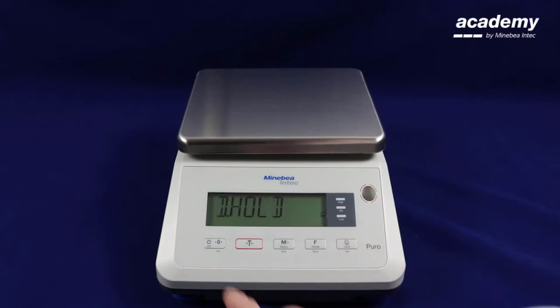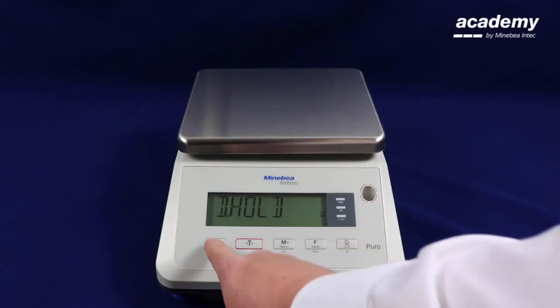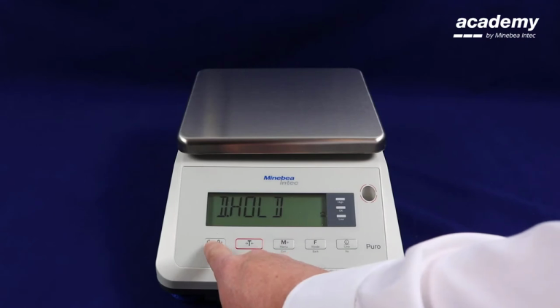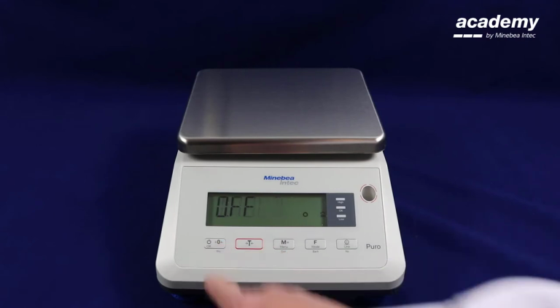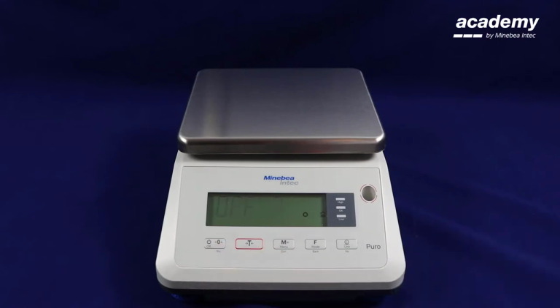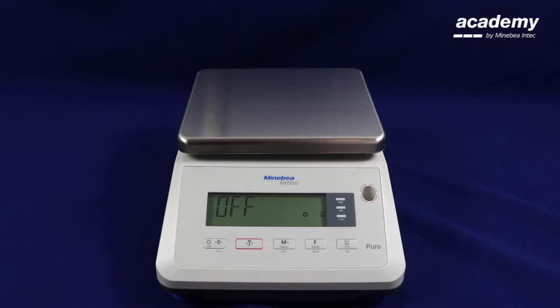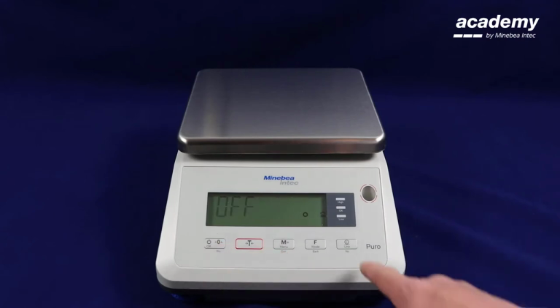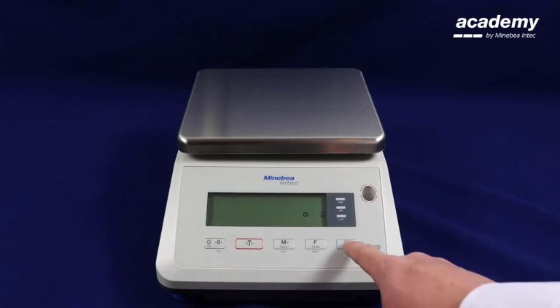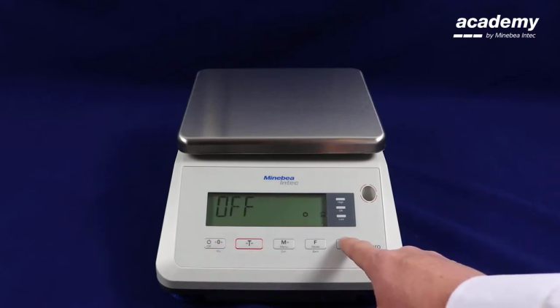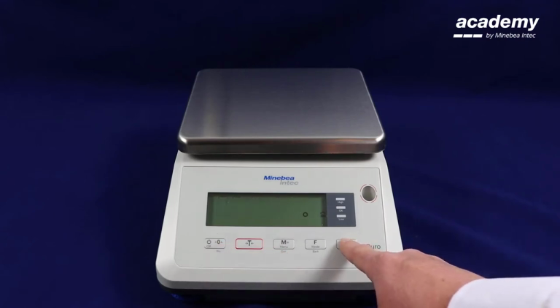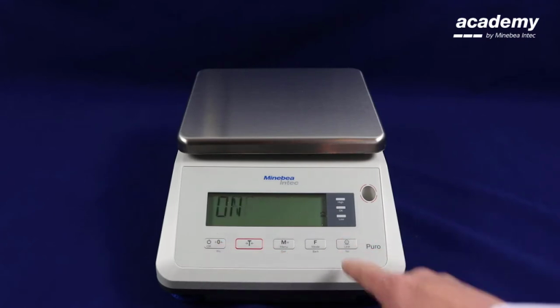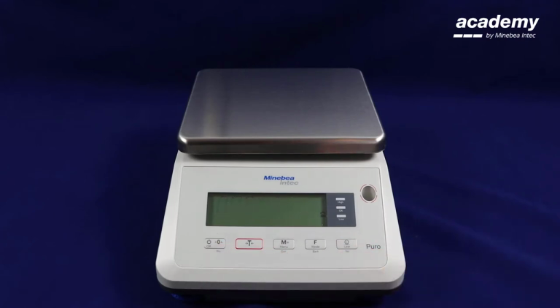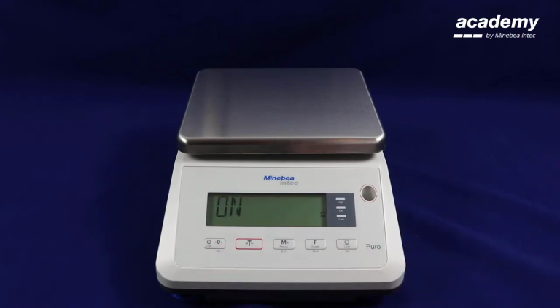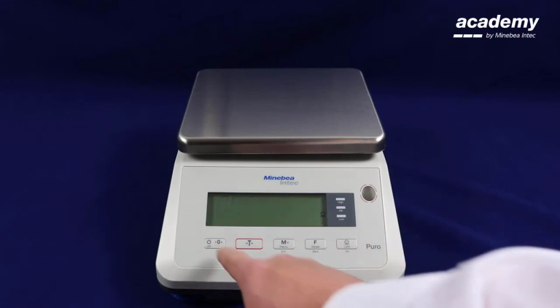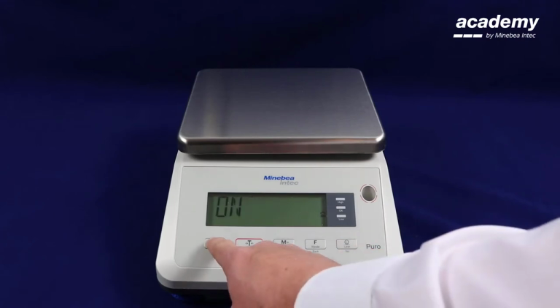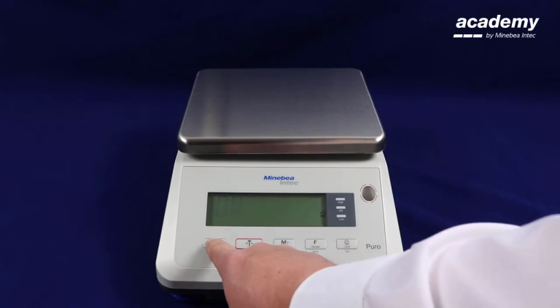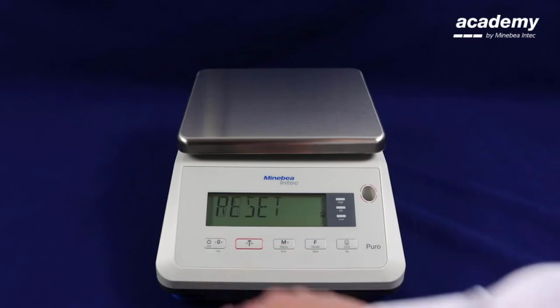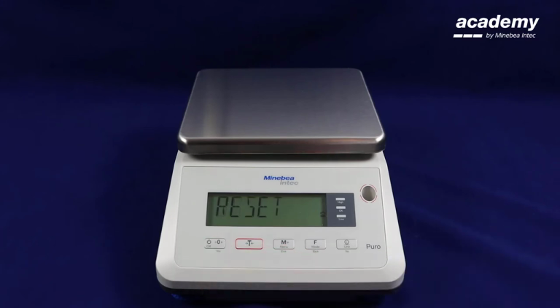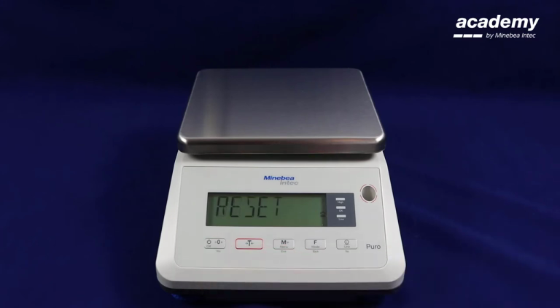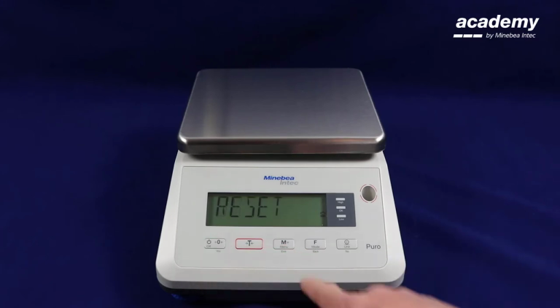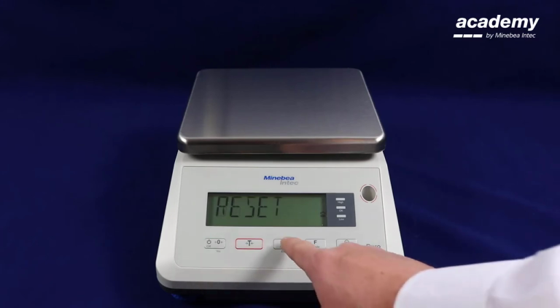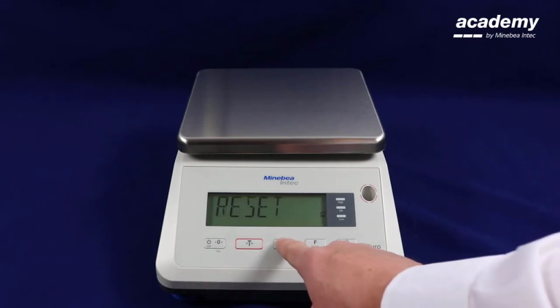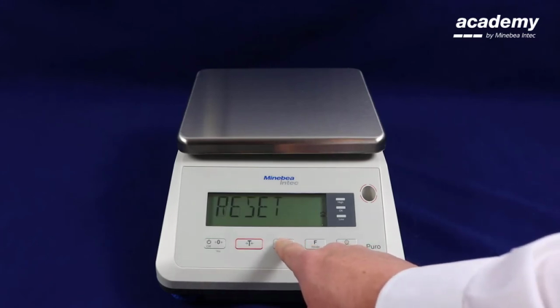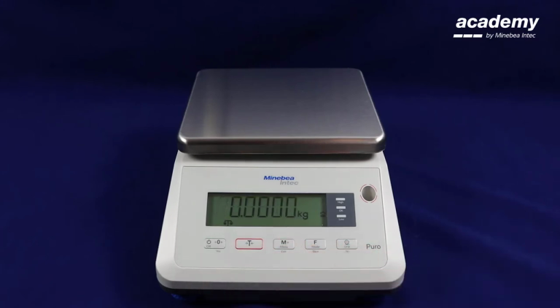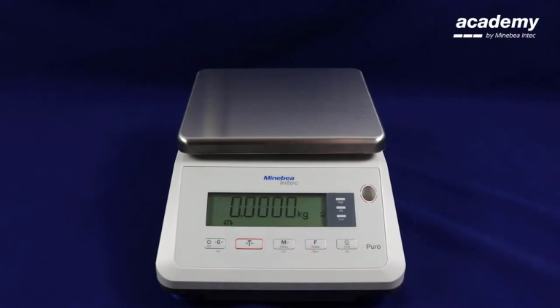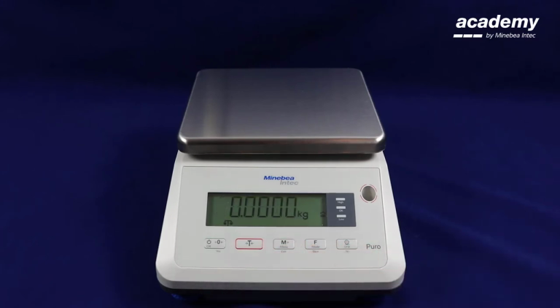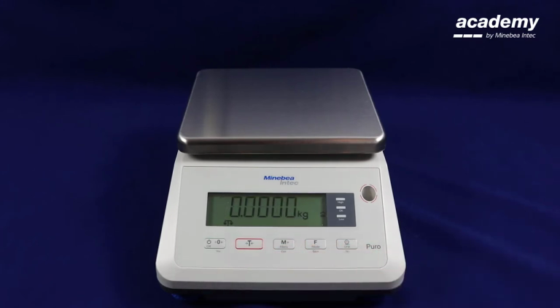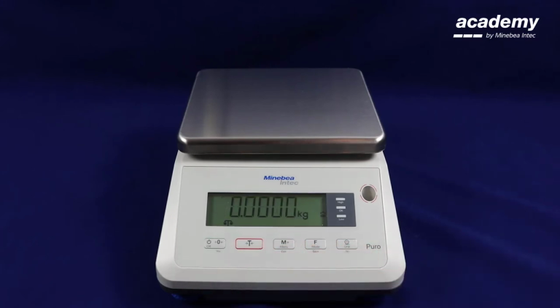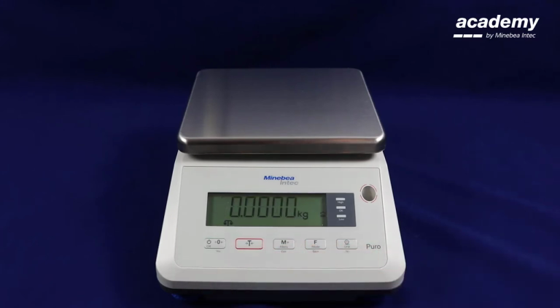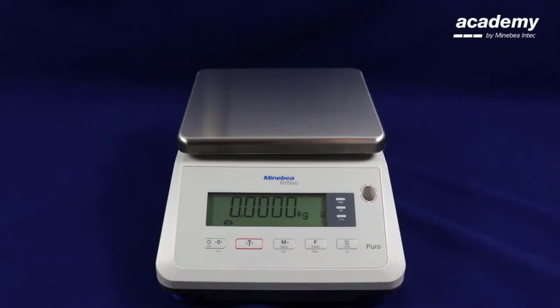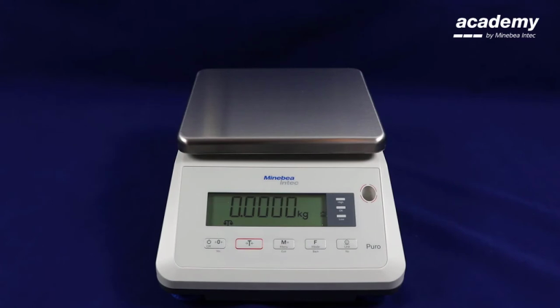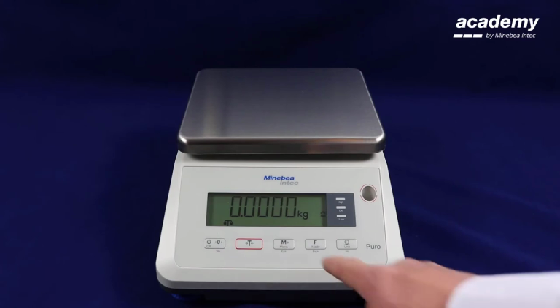Press yes to accept when it's on the screen. Use the no key to scroll to on and press yes to accept. Press the back key to get you back into the main scale.